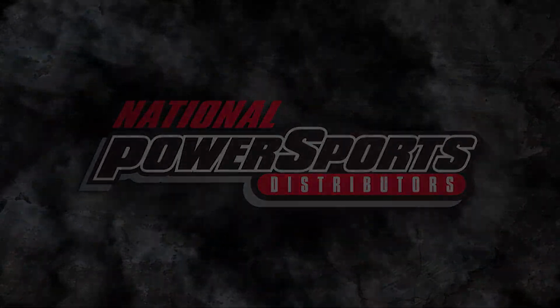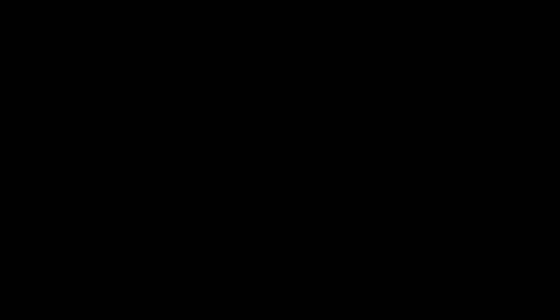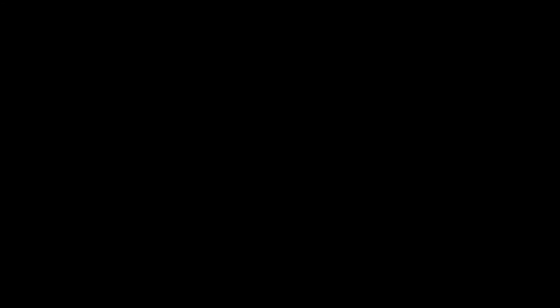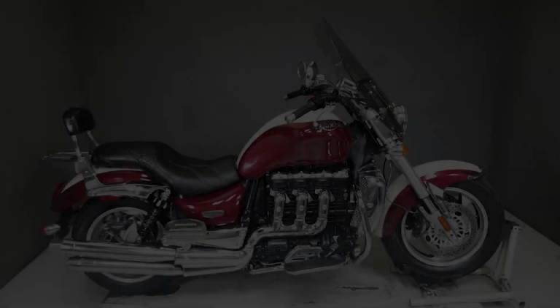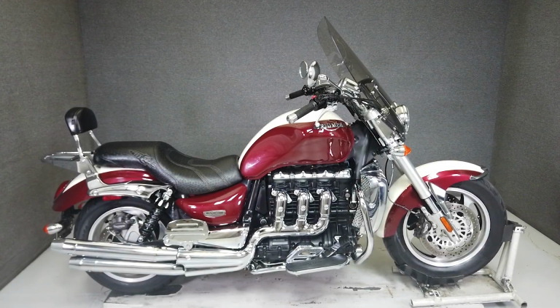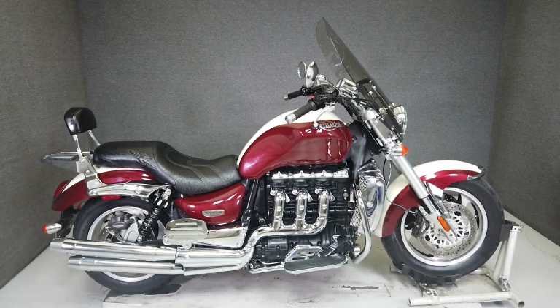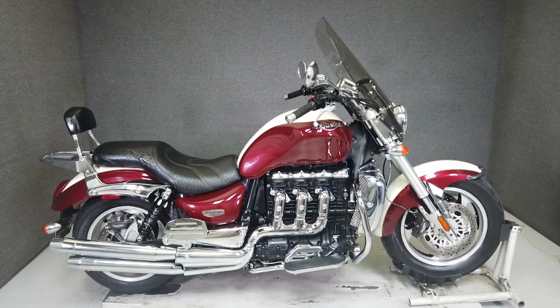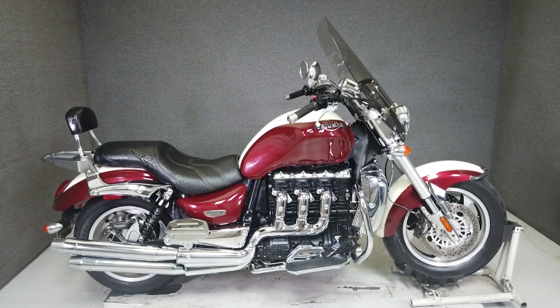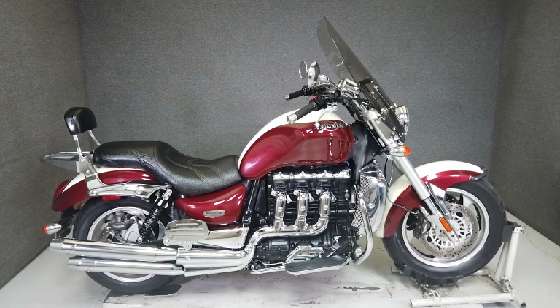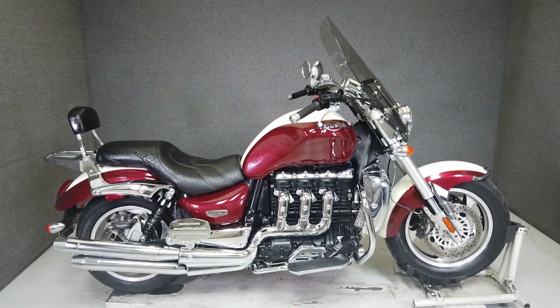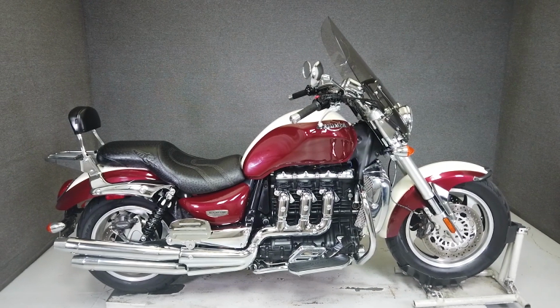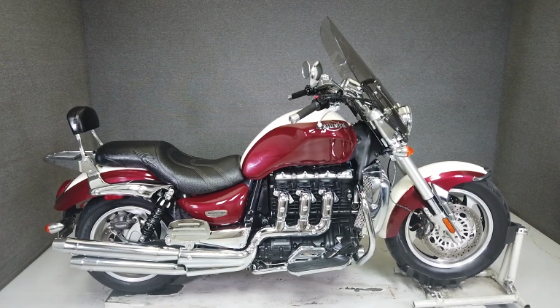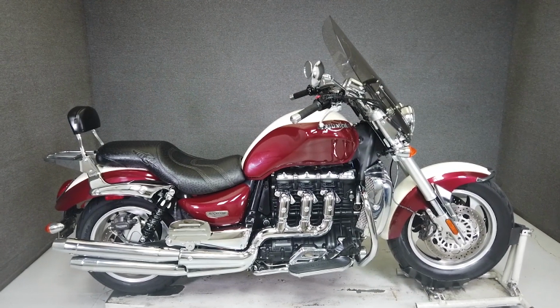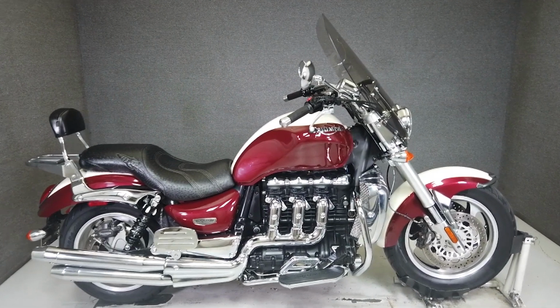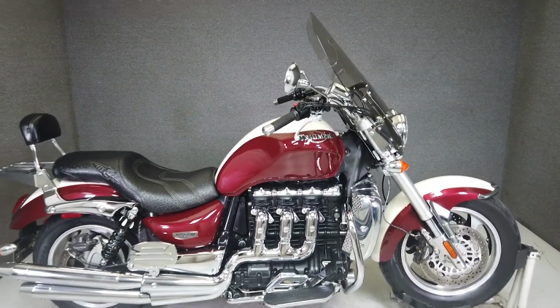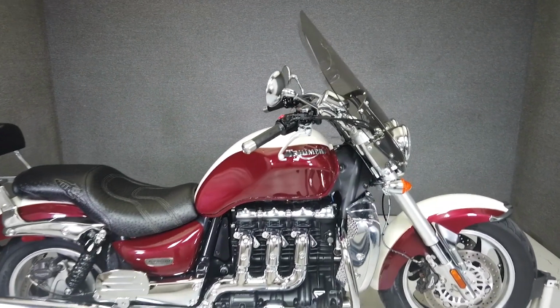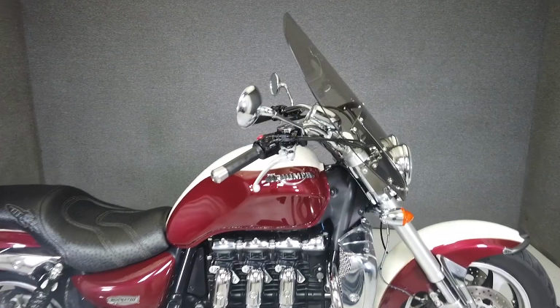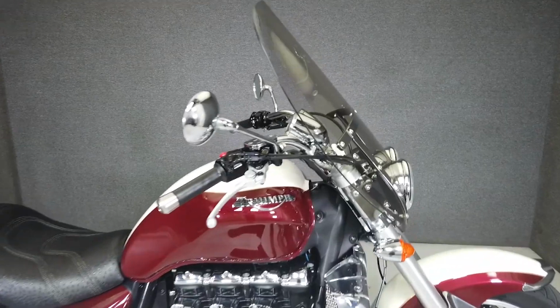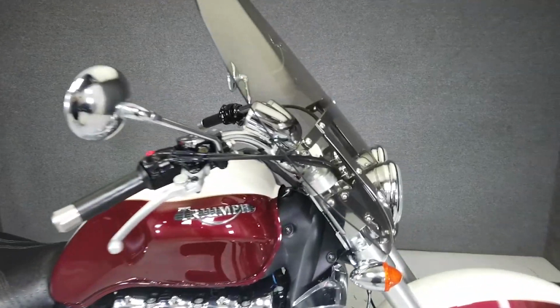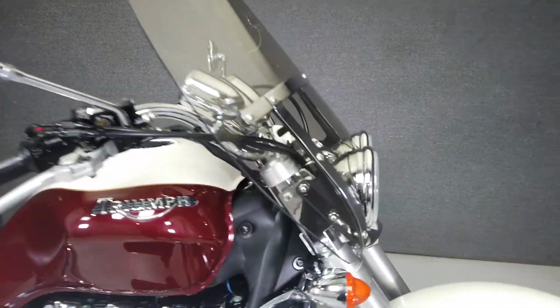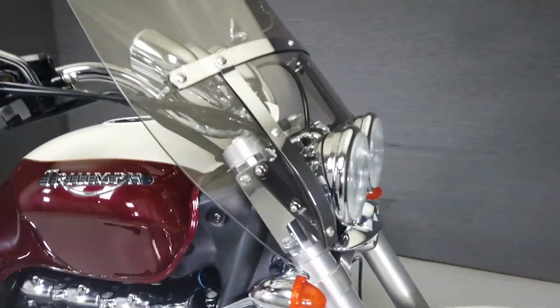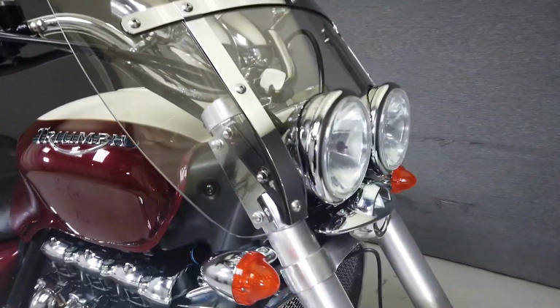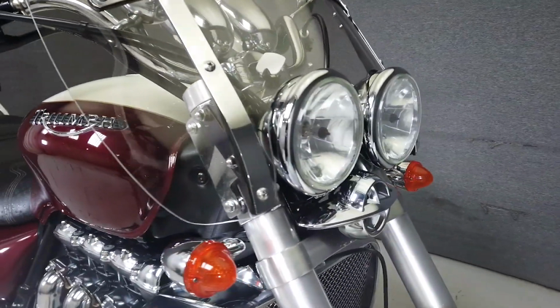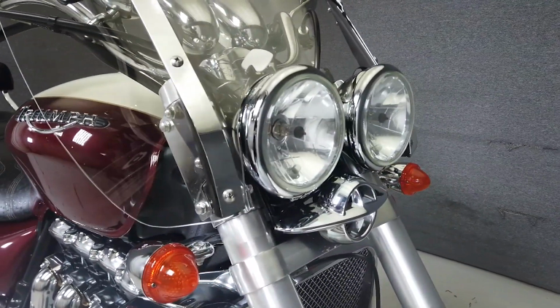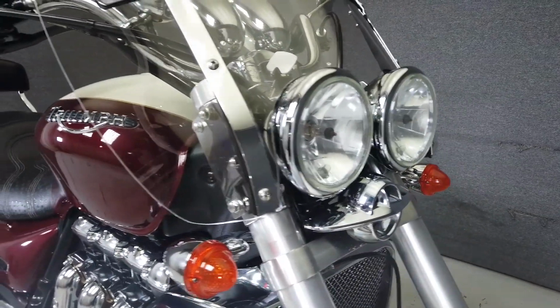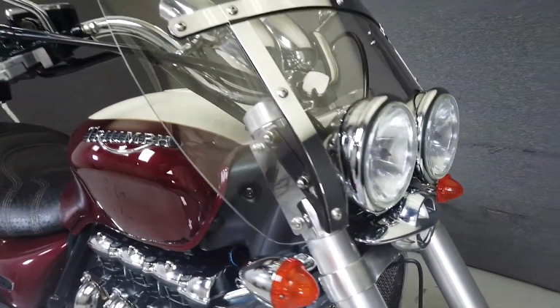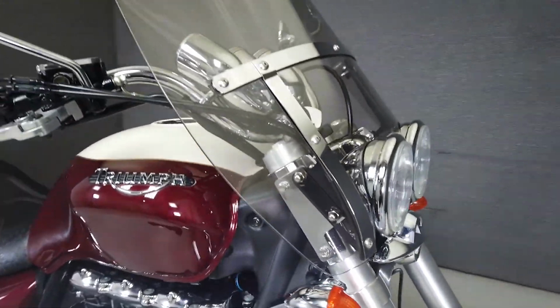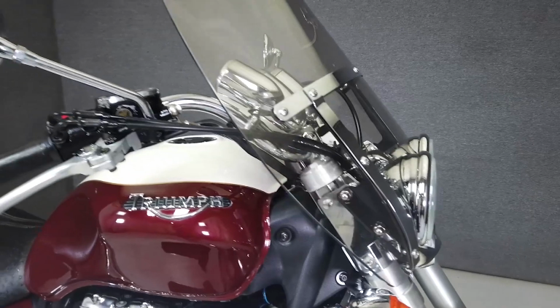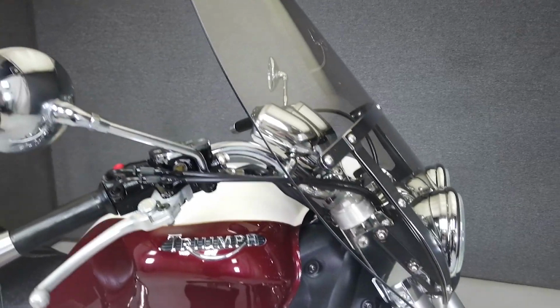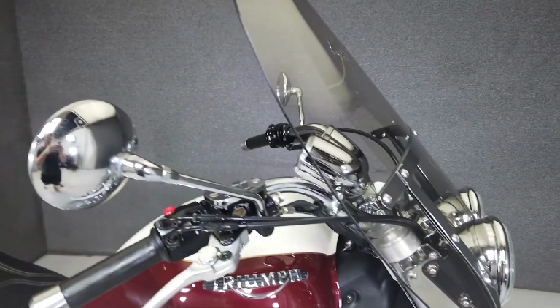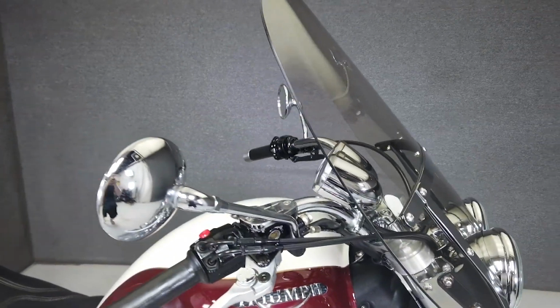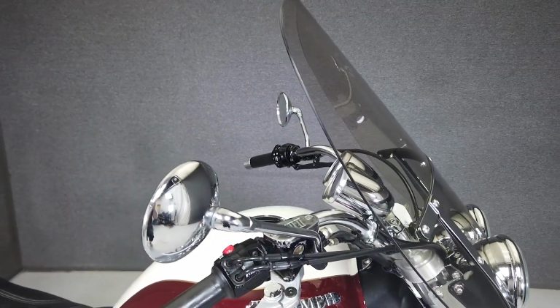Hey everyone, this is Keegan from National Power Sports. This 2006 Triumph Rocket 3 Classic with 36,805 miles passes New Hampshire State inspection and runs well. It's been upgraded with a windshield and aftermarket seat and backrest.